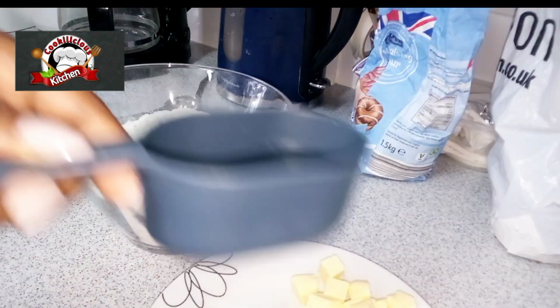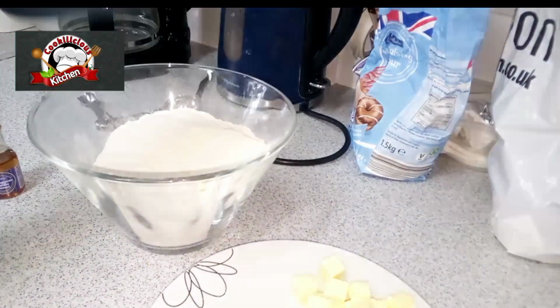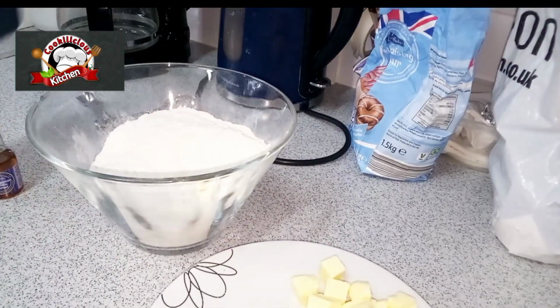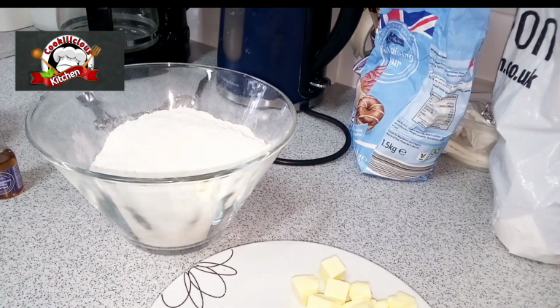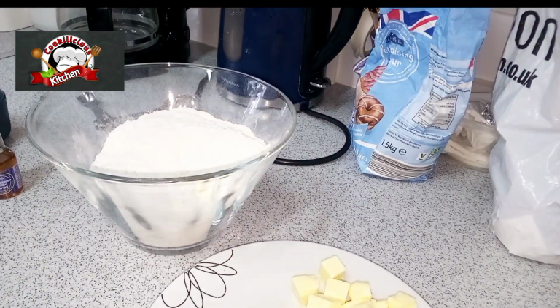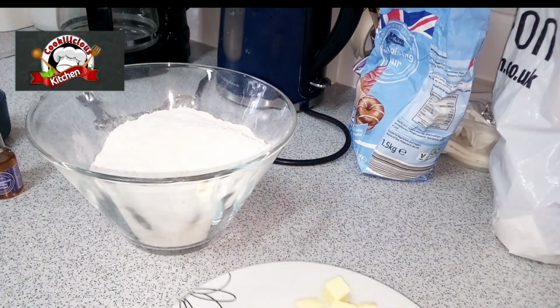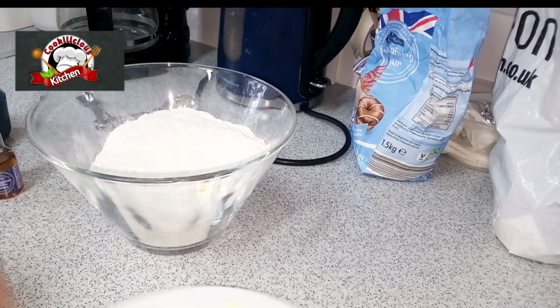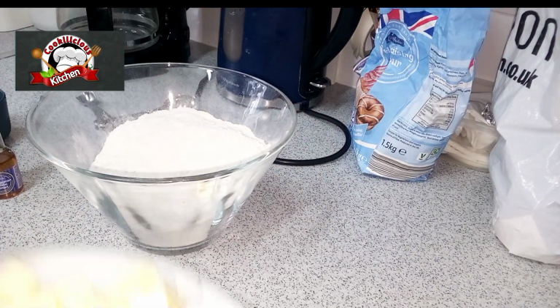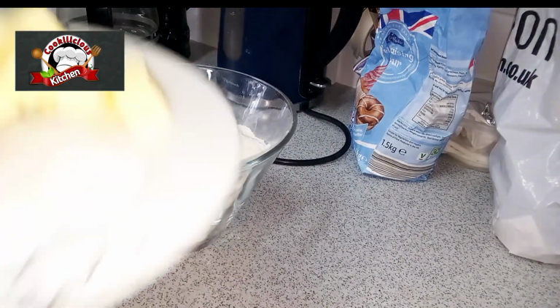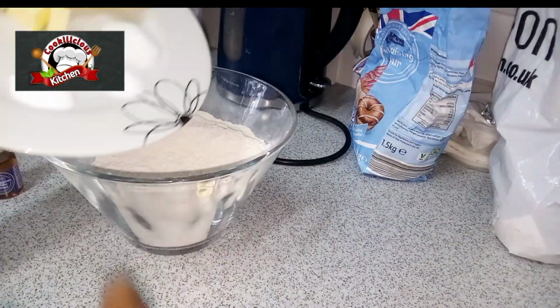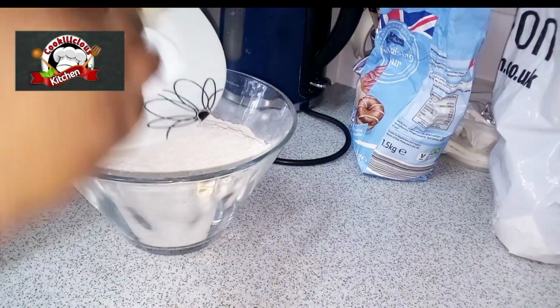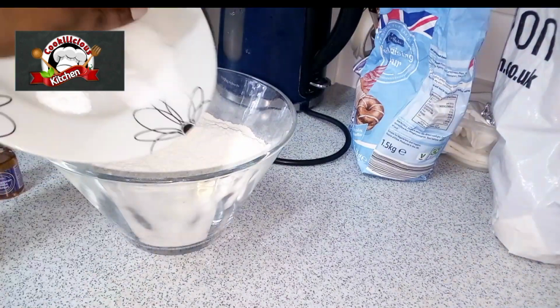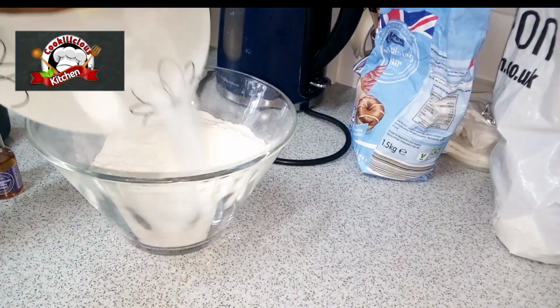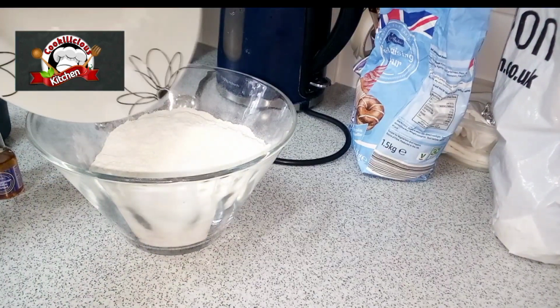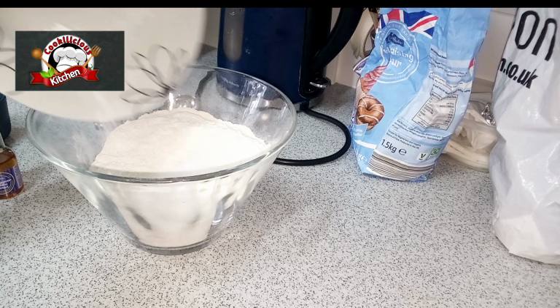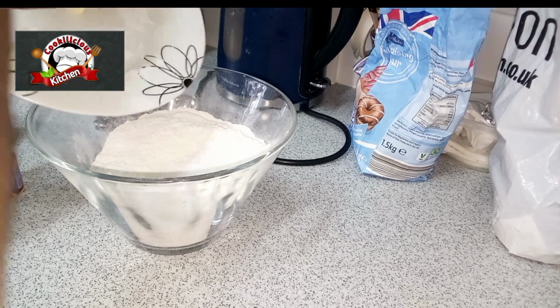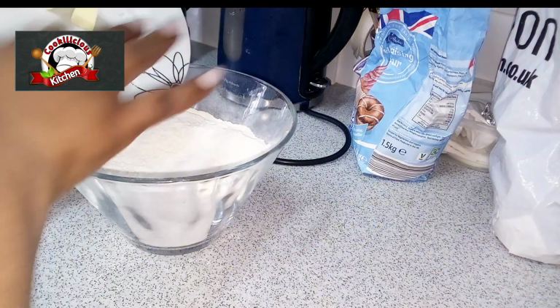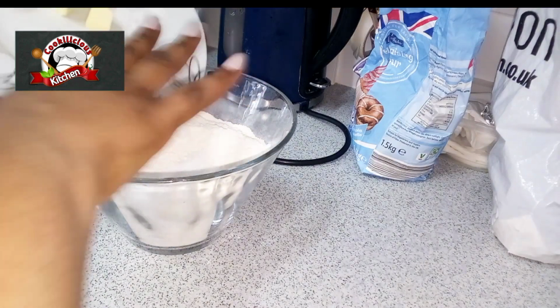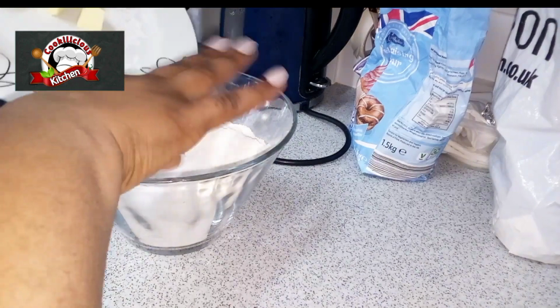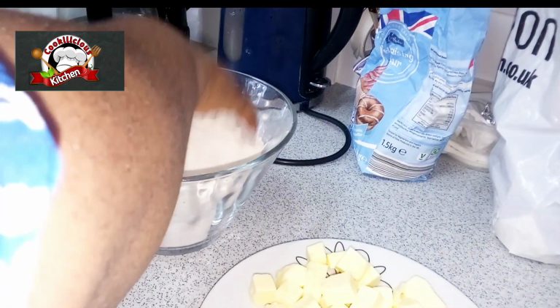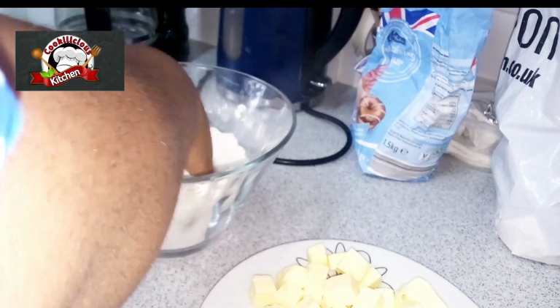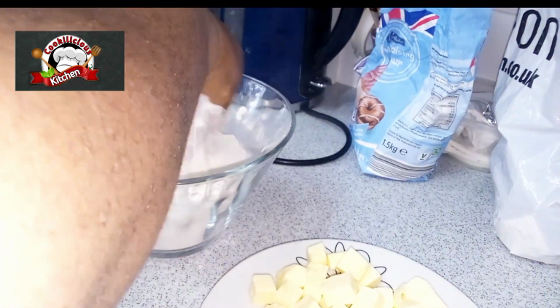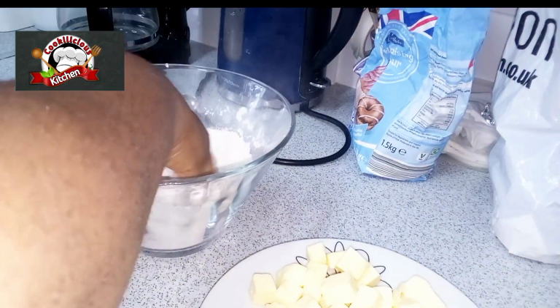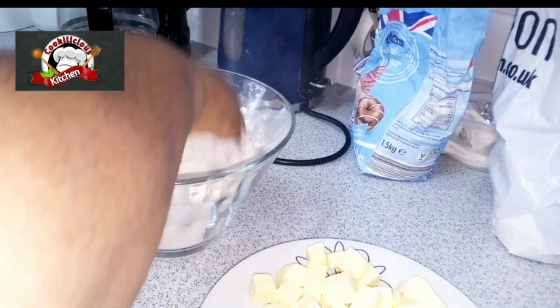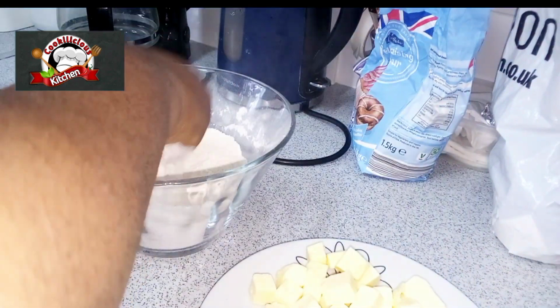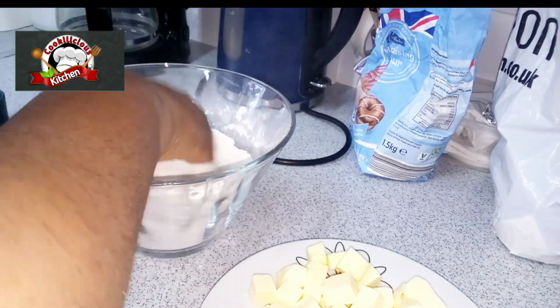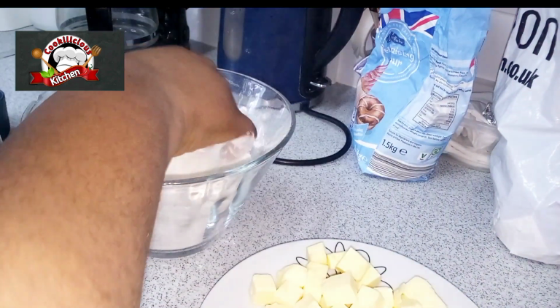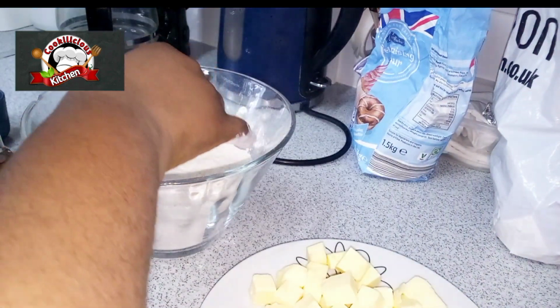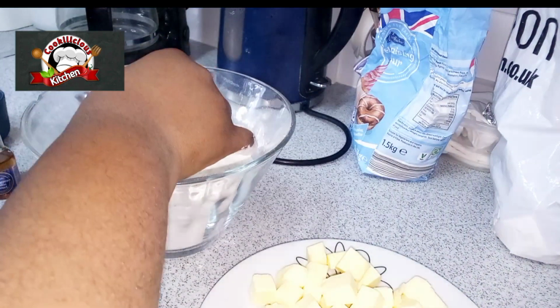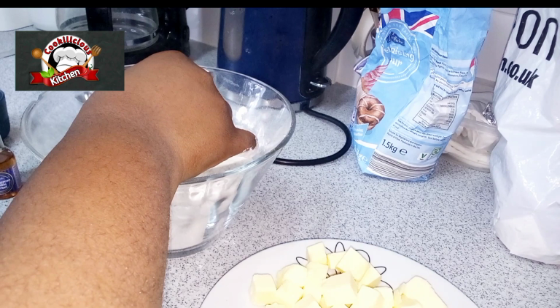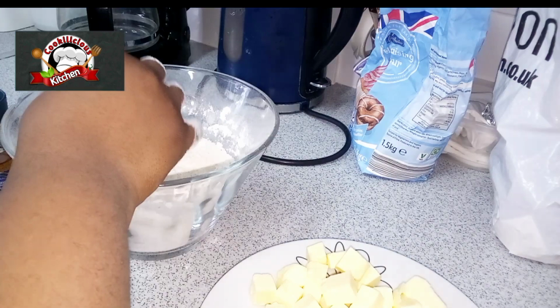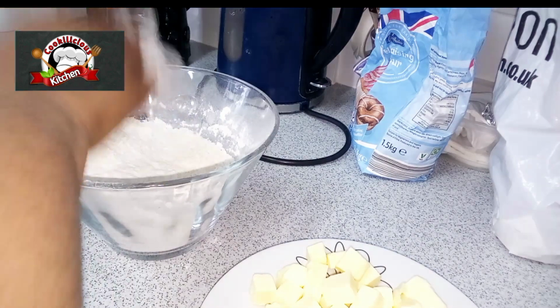For this recipe I'm simply using flour, cold water, vanilla flavor, butter, salt, sugar, and baking powder. Start by mixing all the dry ingredients together, then we're going to properly mix.